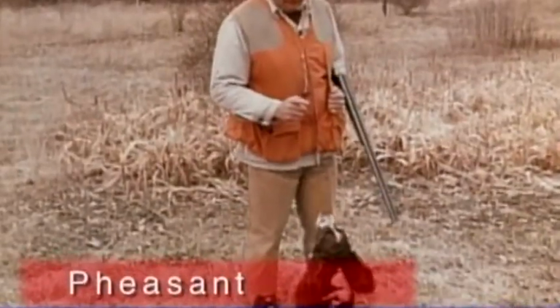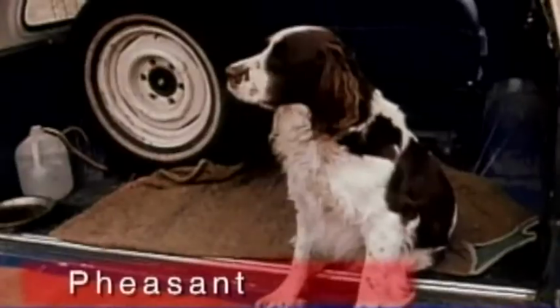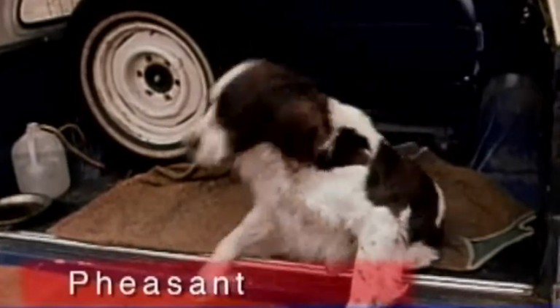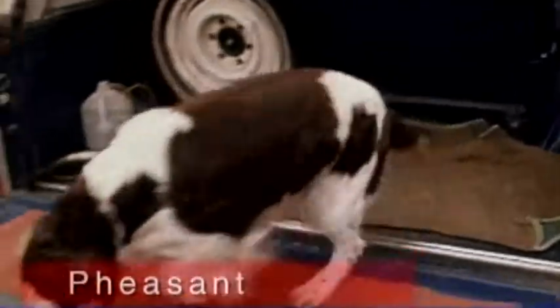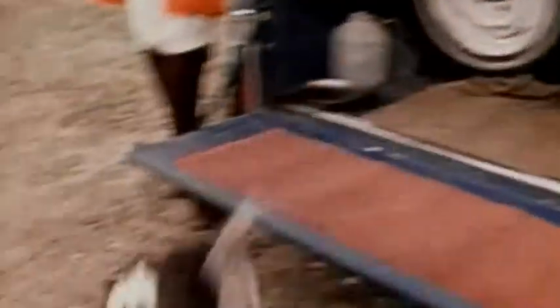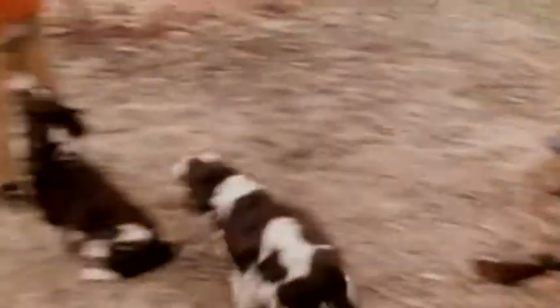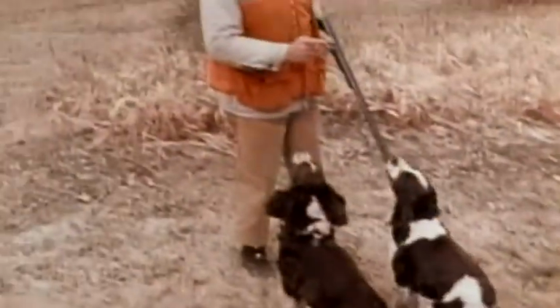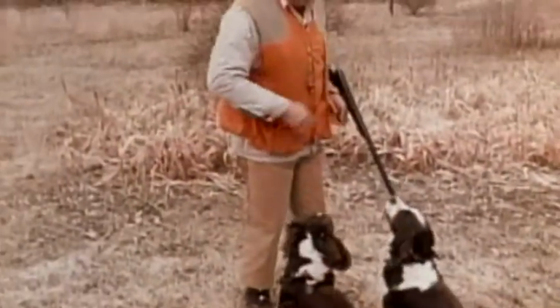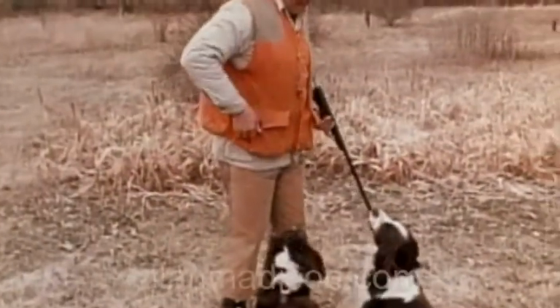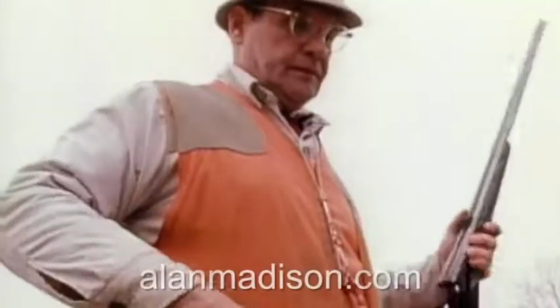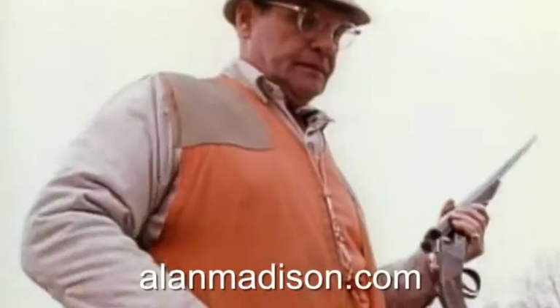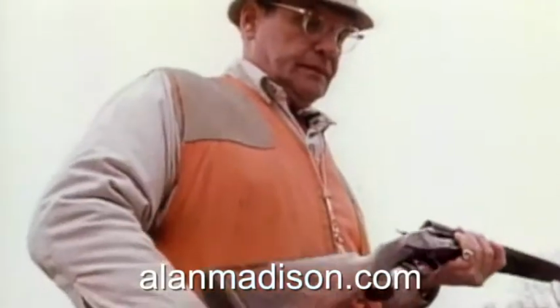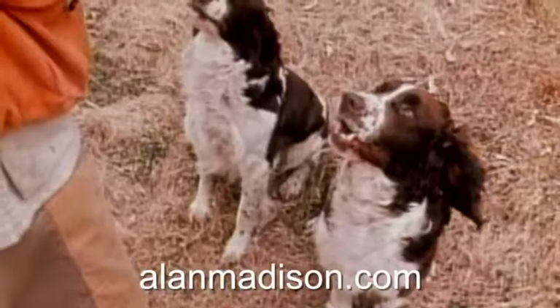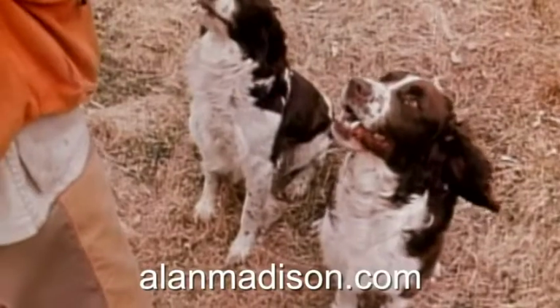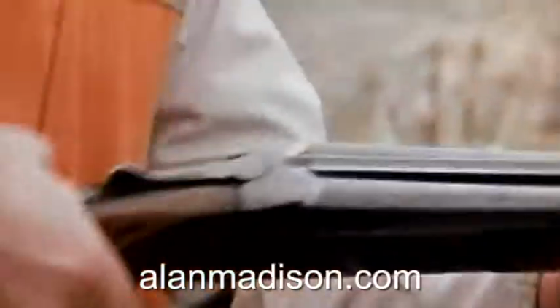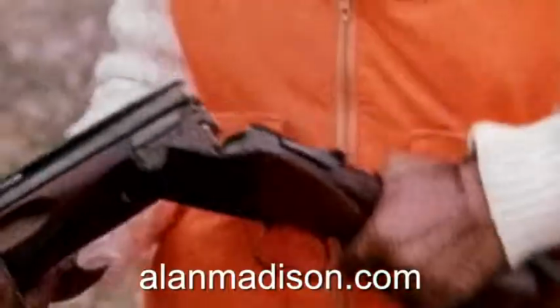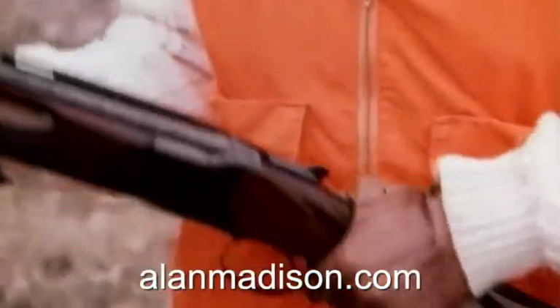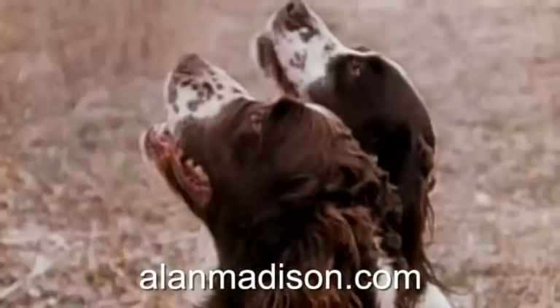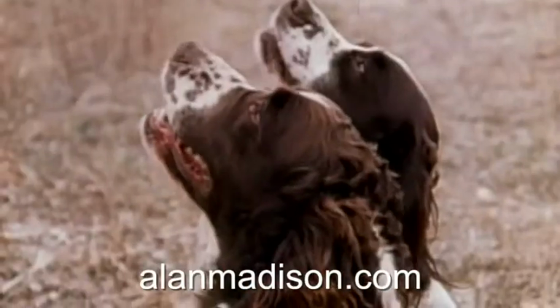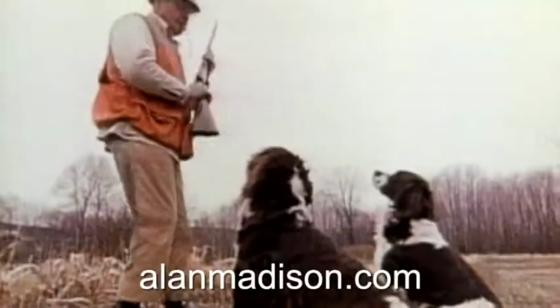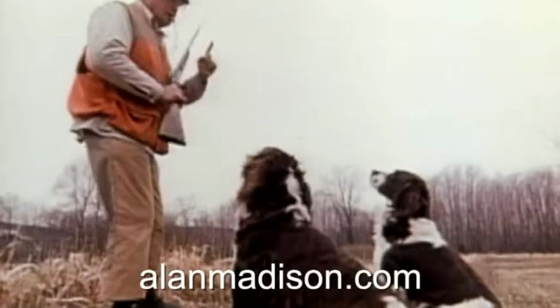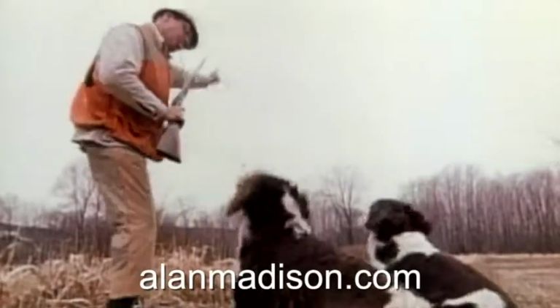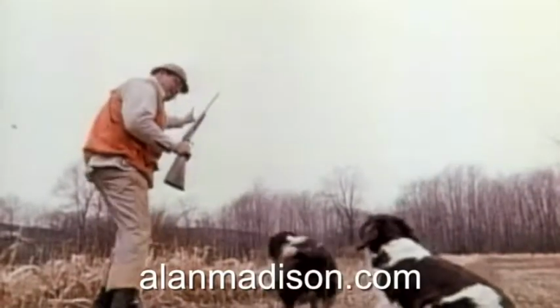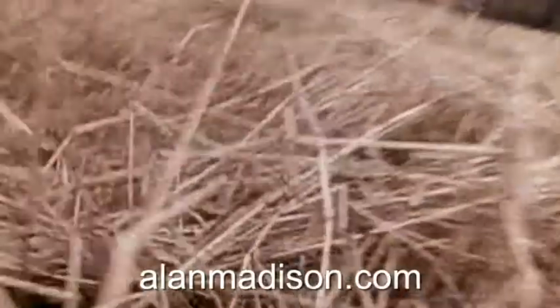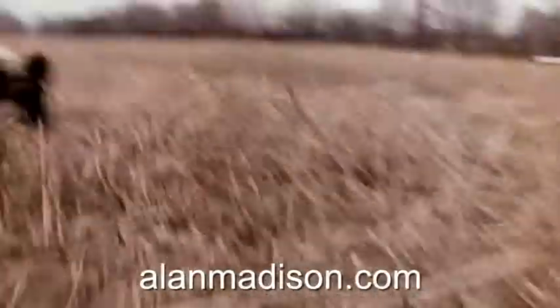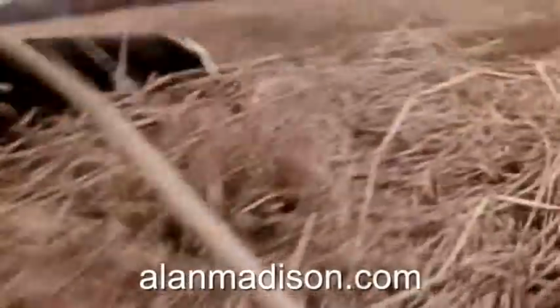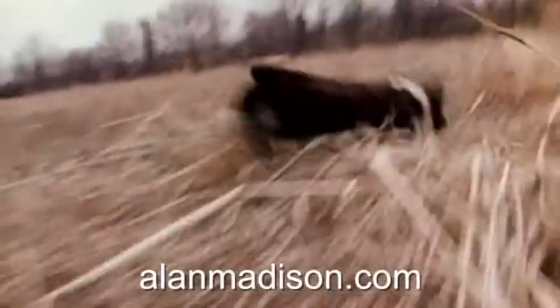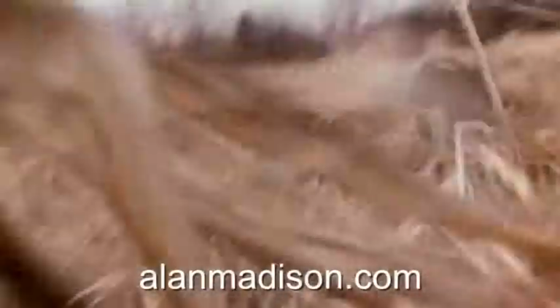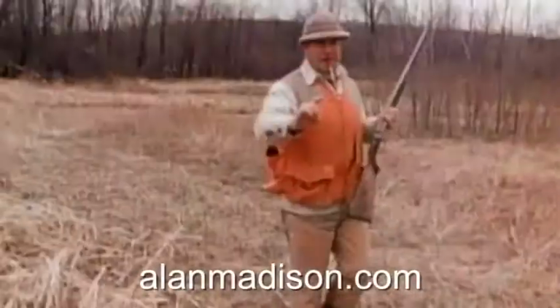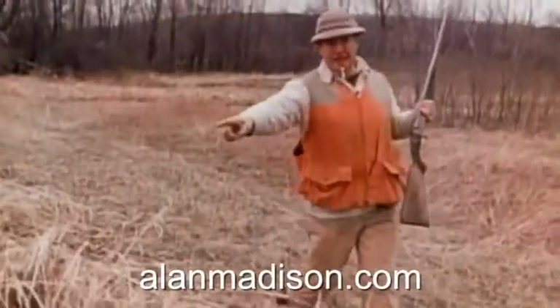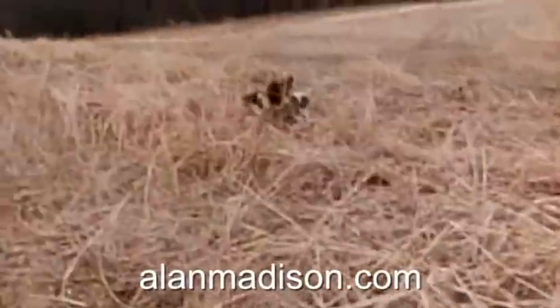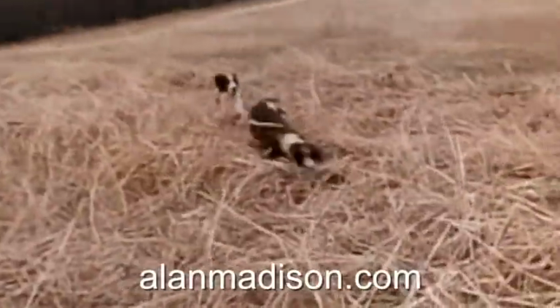The English Springer Spaniel is a highly versatile hunting breed, as much at home flushing upland birds as he is retrieving waterfowl. And ring-necked pheasants, who tend to sit right in heavy cover, are game birds ideally suited for these hard-charging dogs.